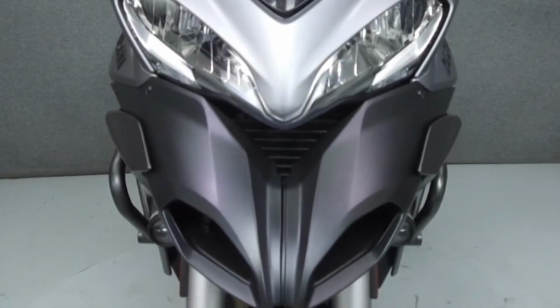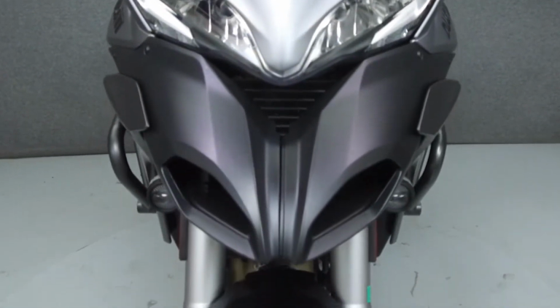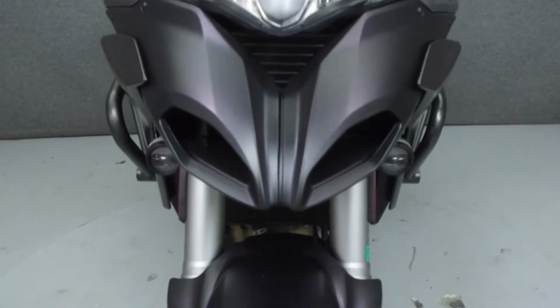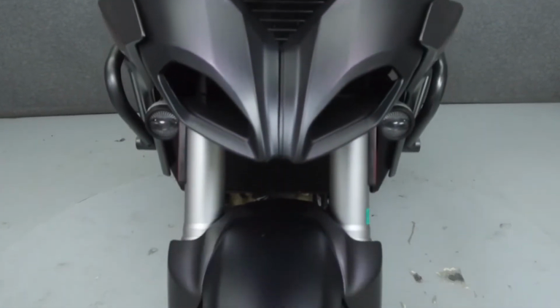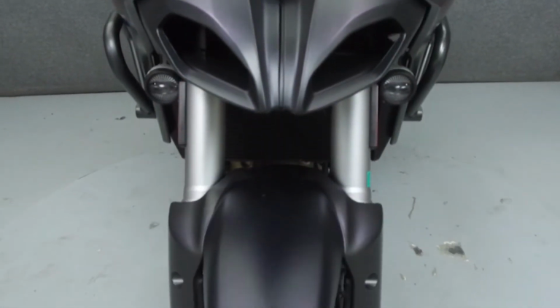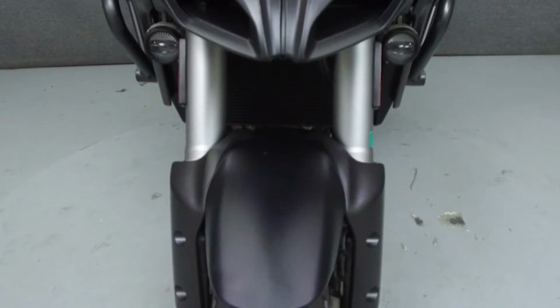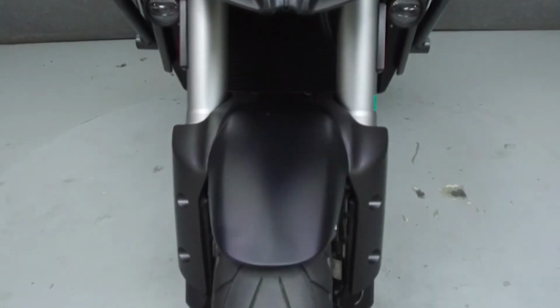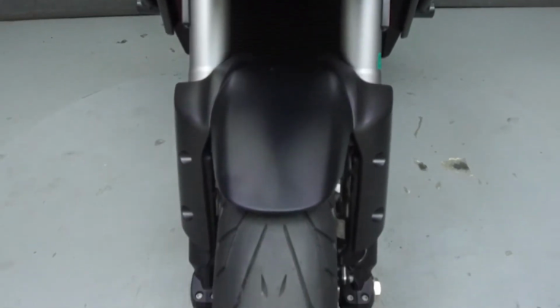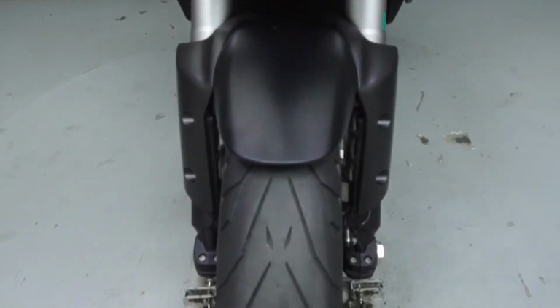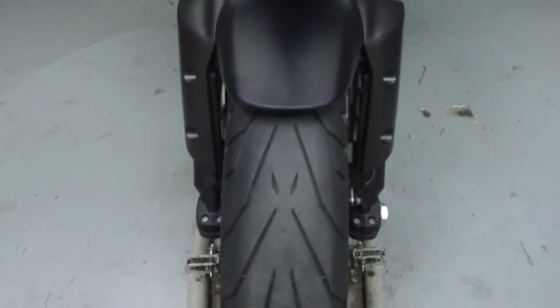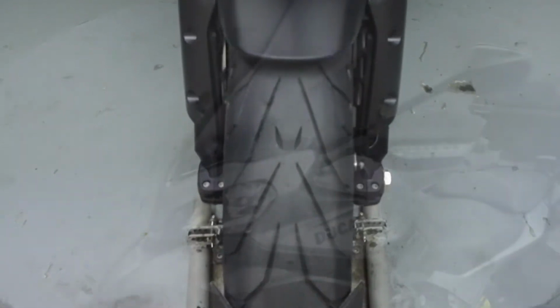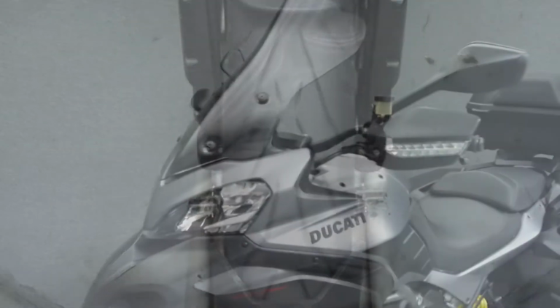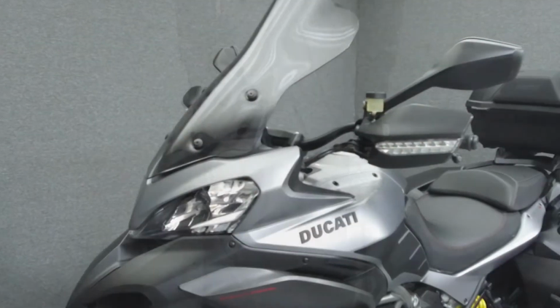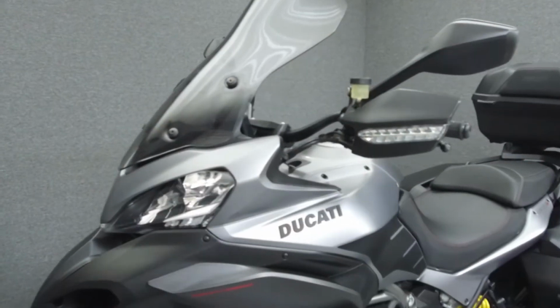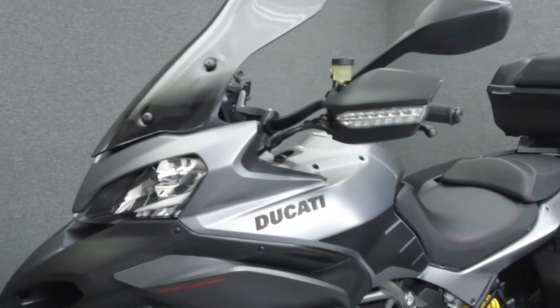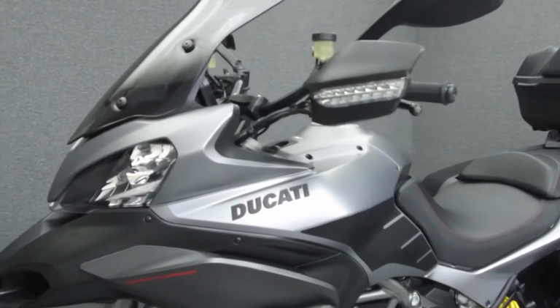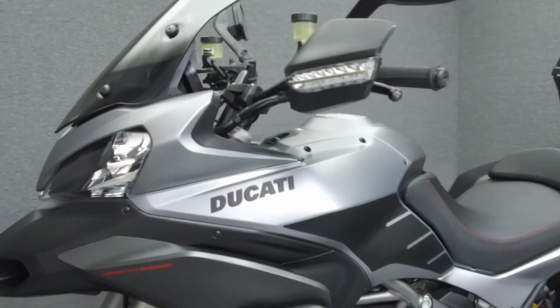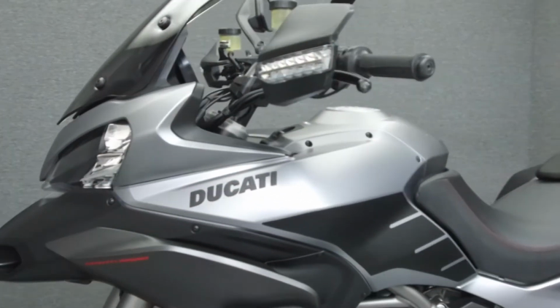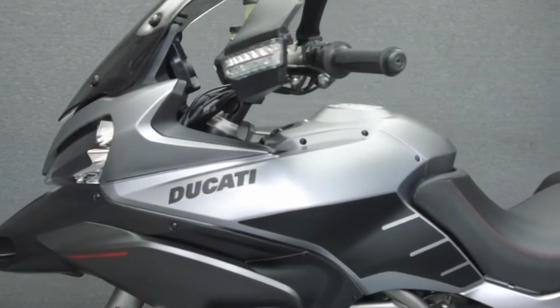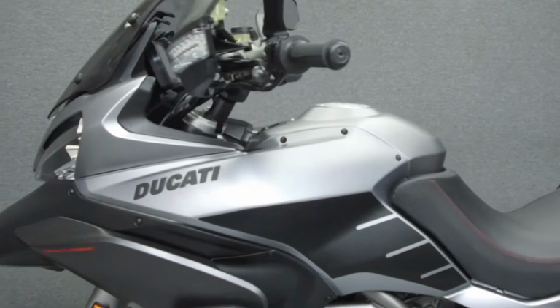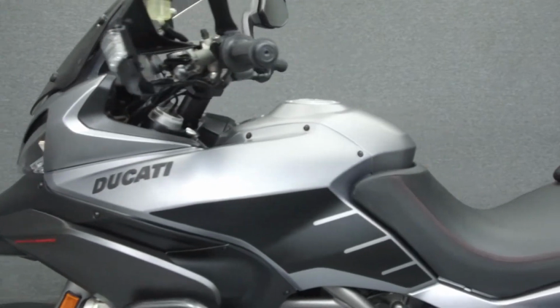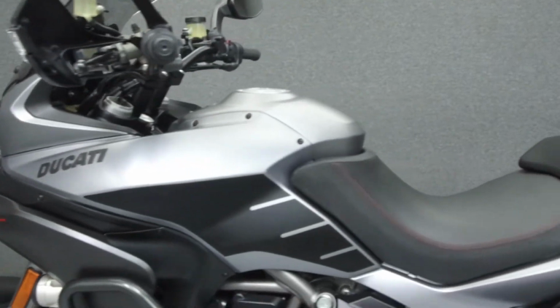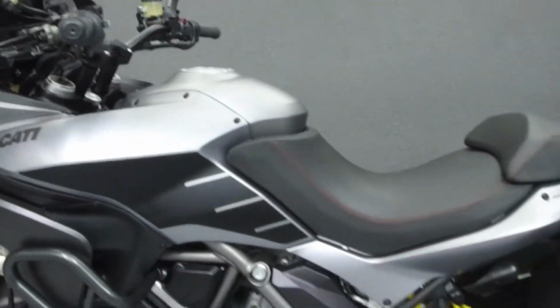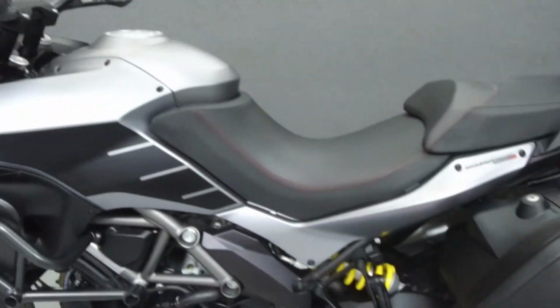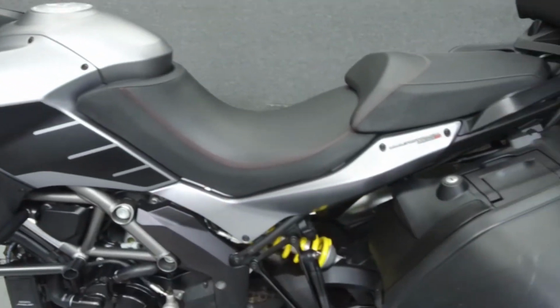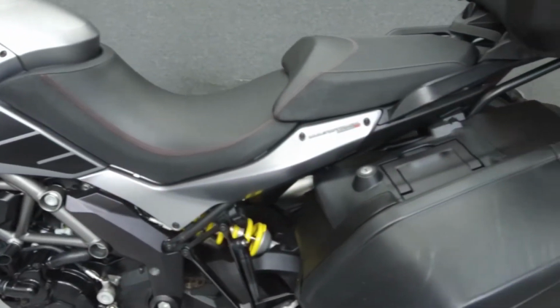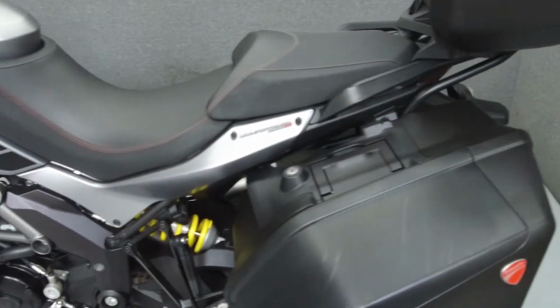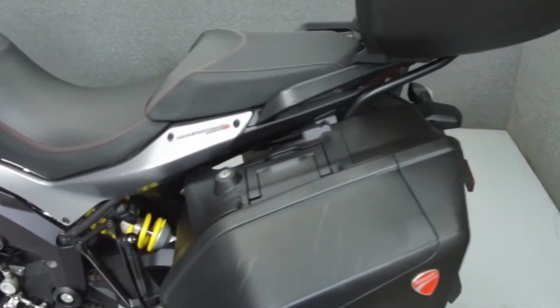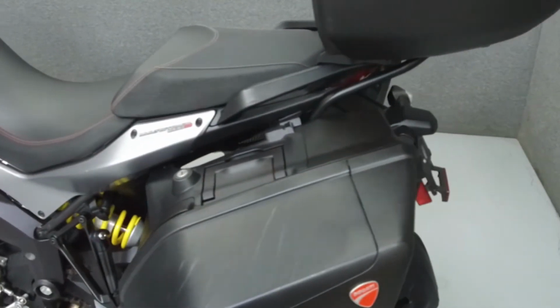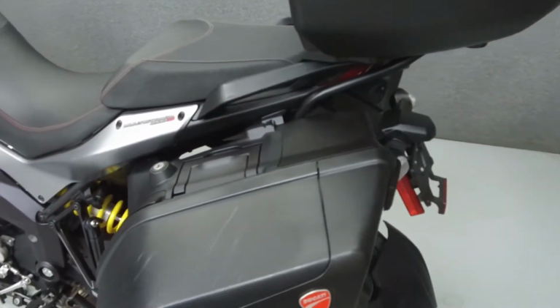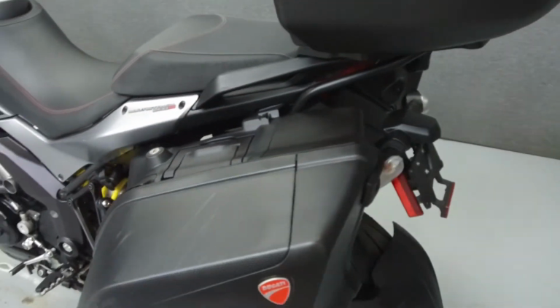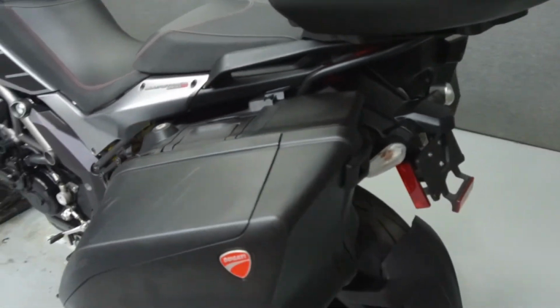It is equipped with ABS, DTC, electronic adjustable suspension, heated grips, an engine guard, driving lights, top case, extended saddlebags, and an onboard computer.